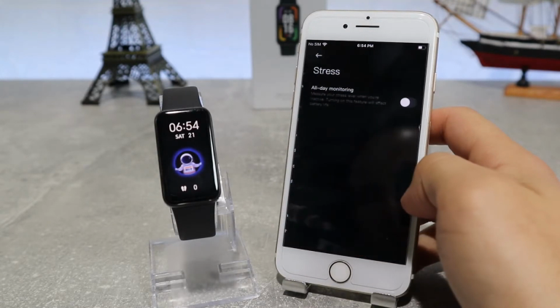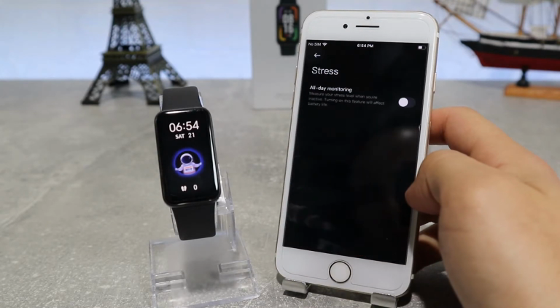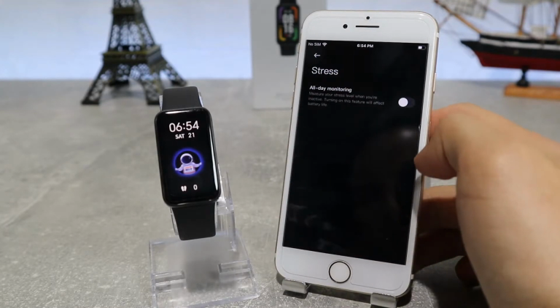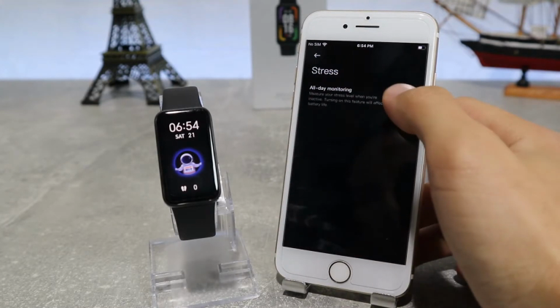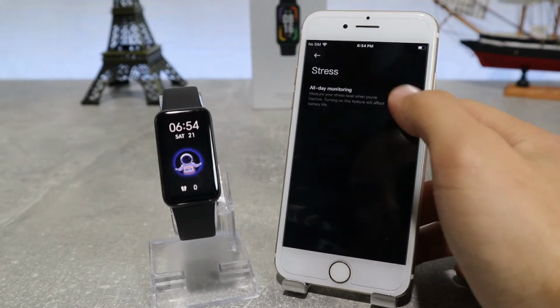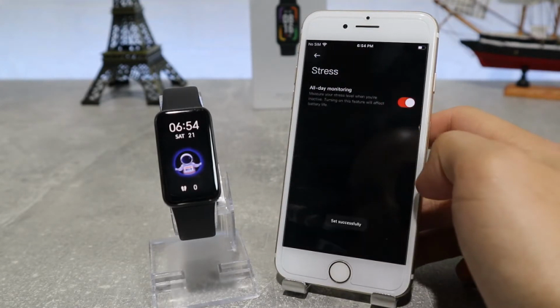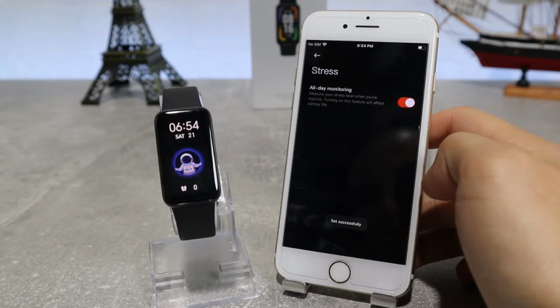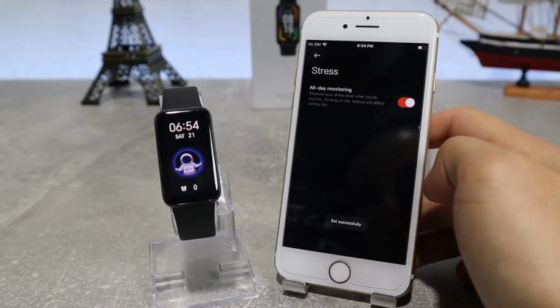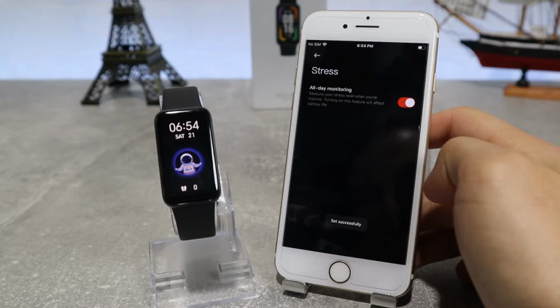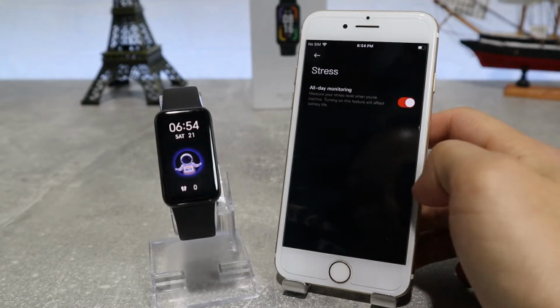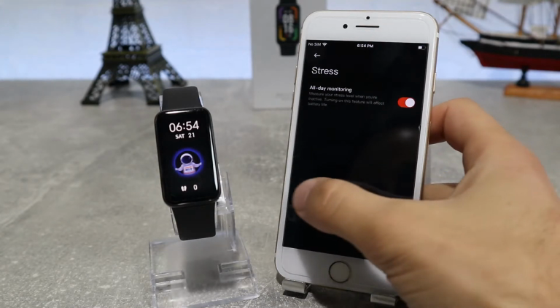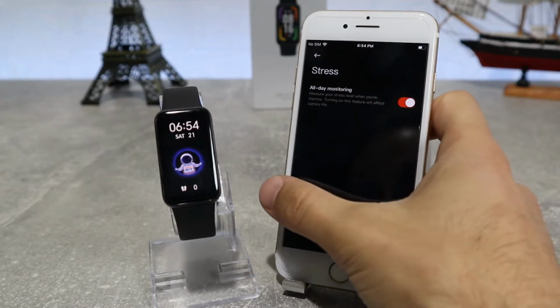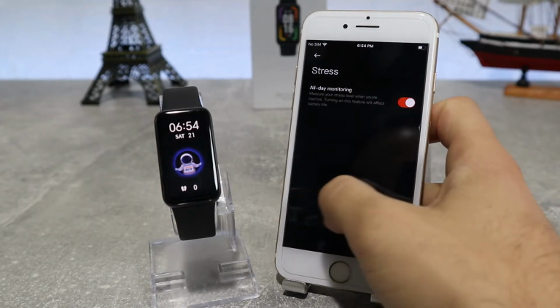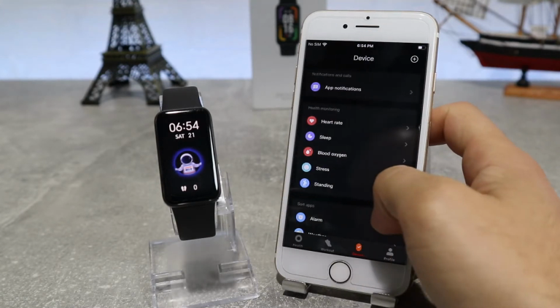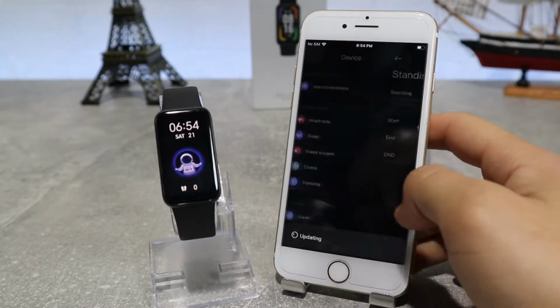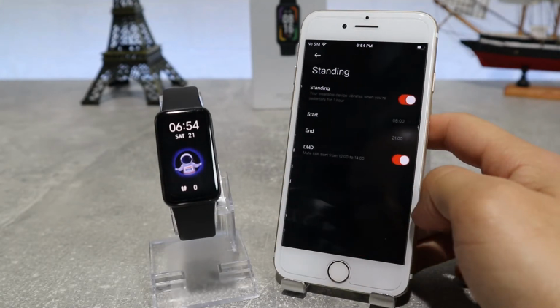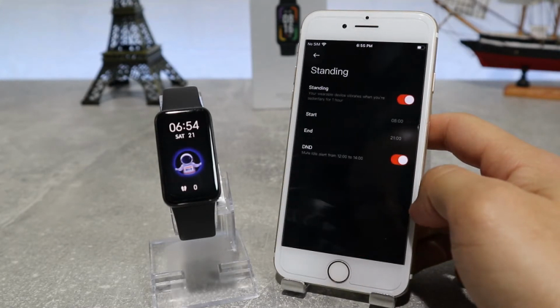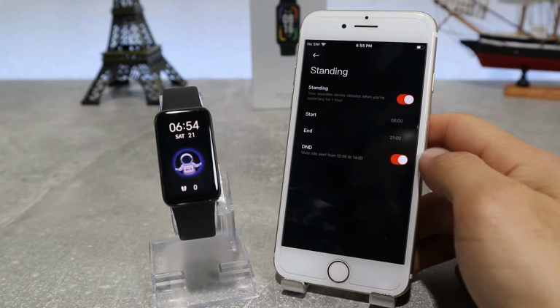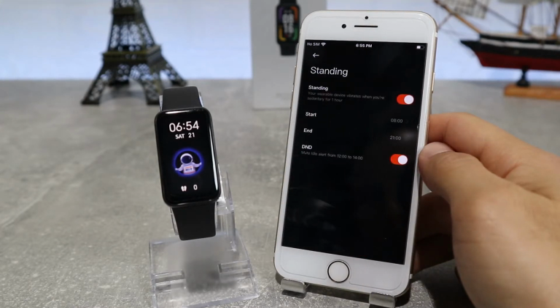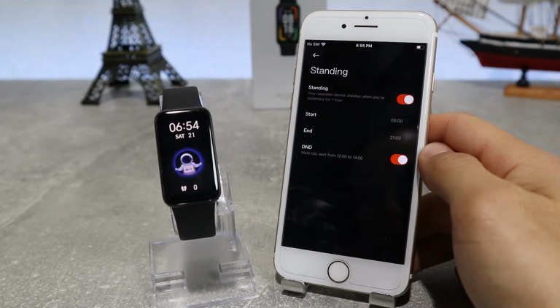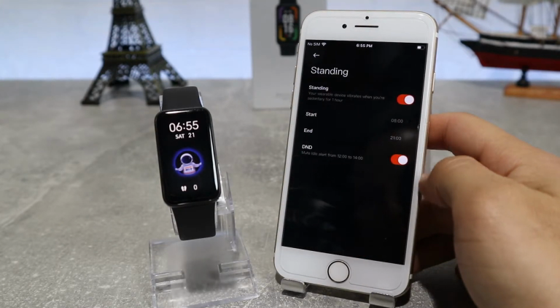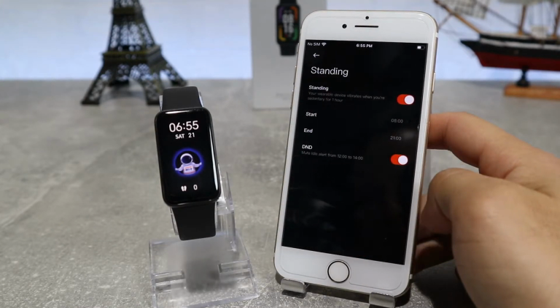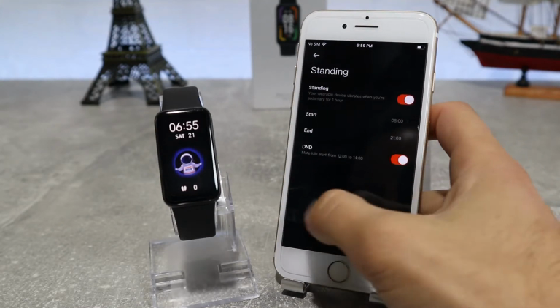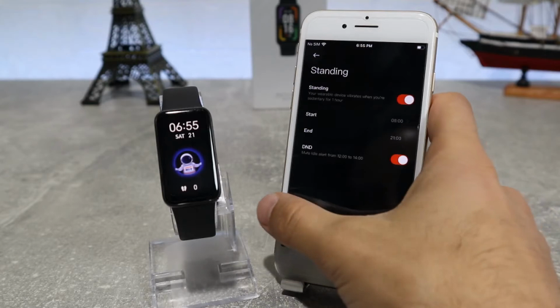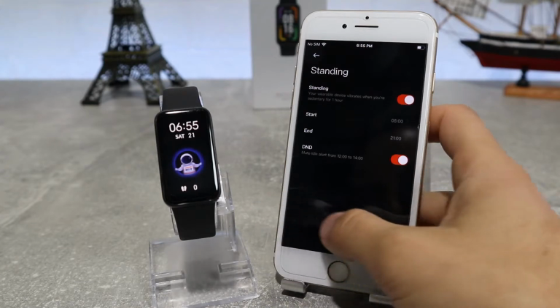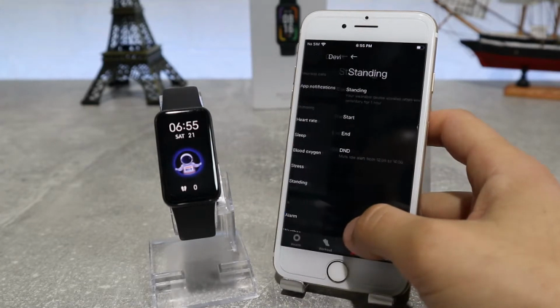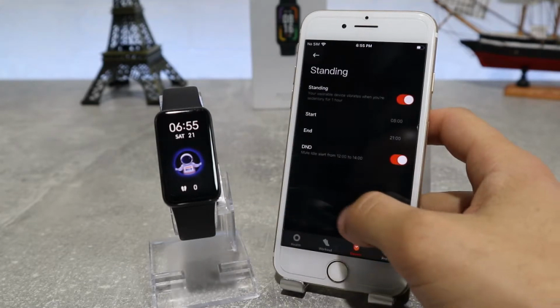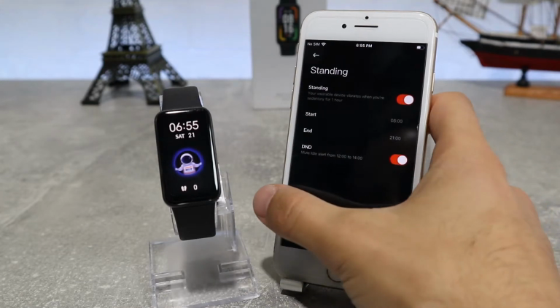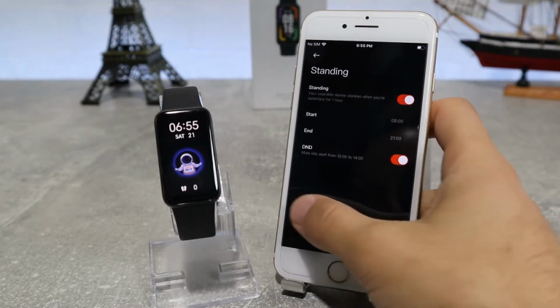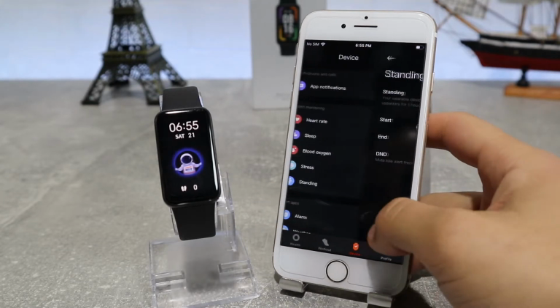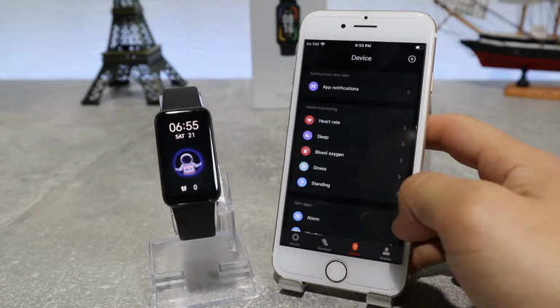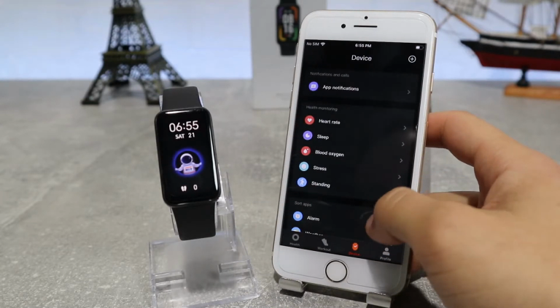Next, we have stress where we can choose the all-day monitoring option. Next, we have standing — here we can activate idle alert and DND.